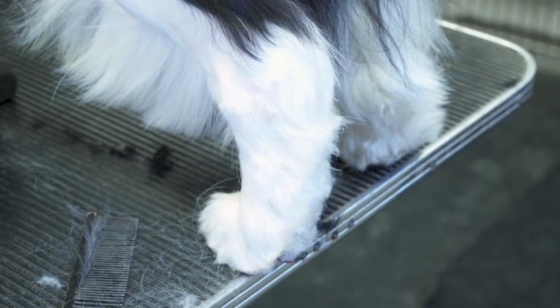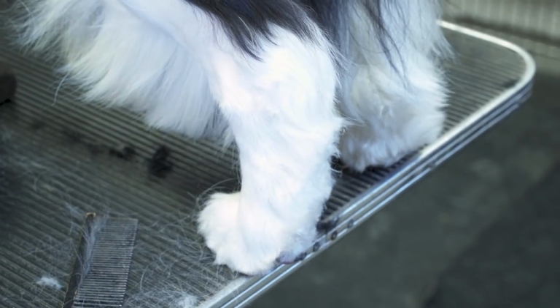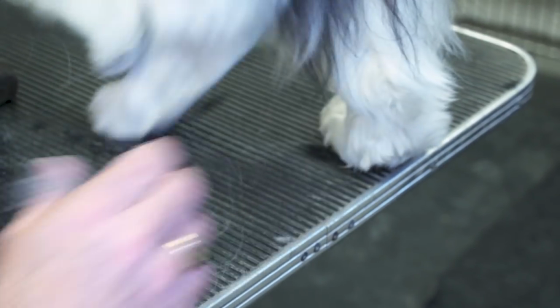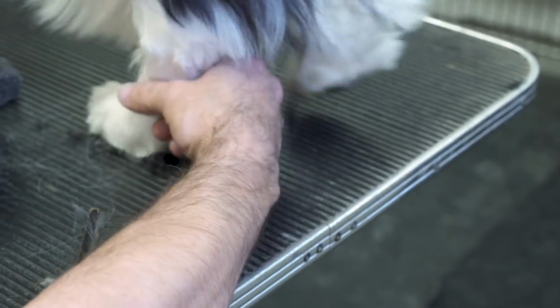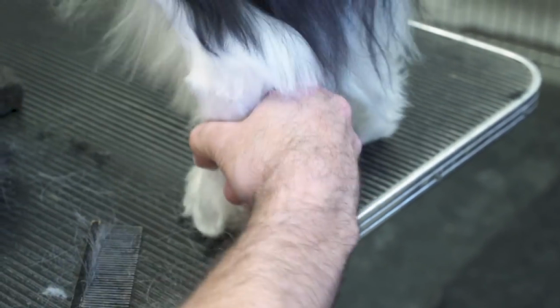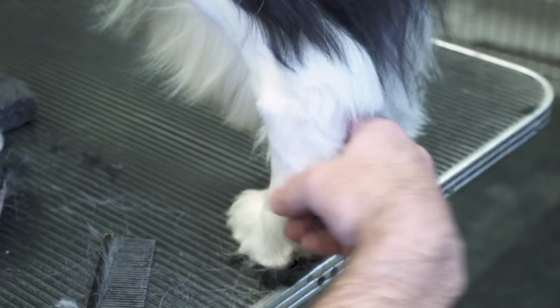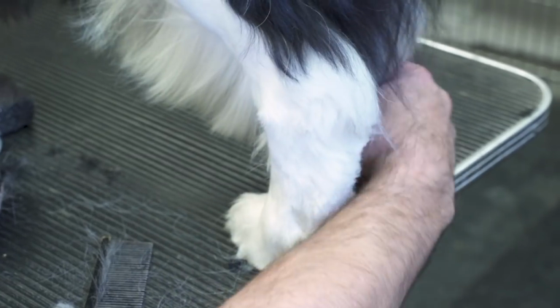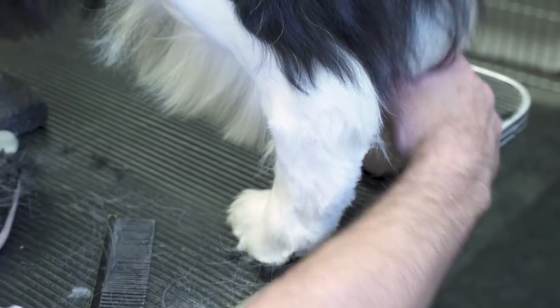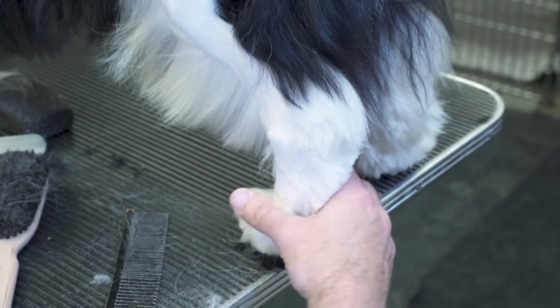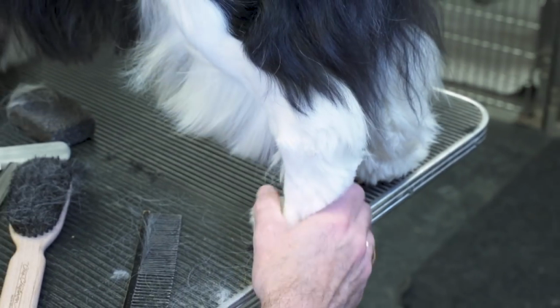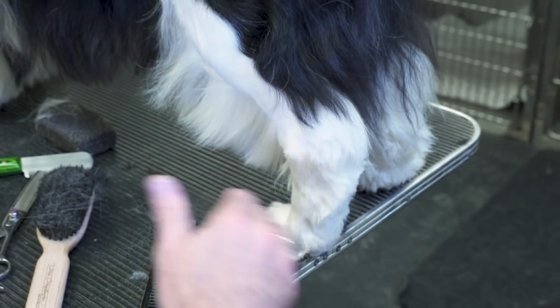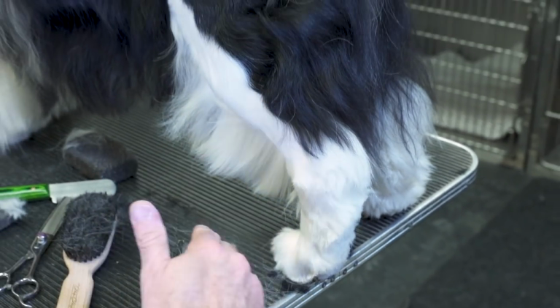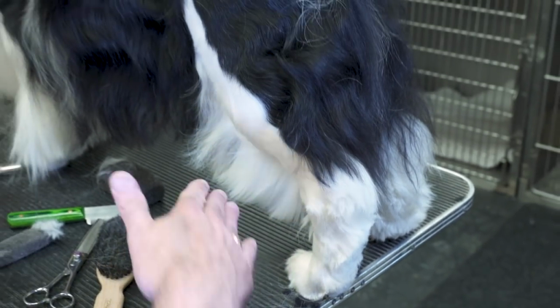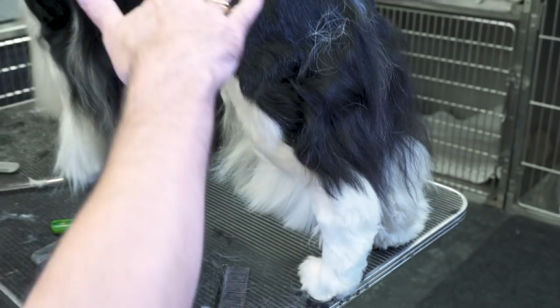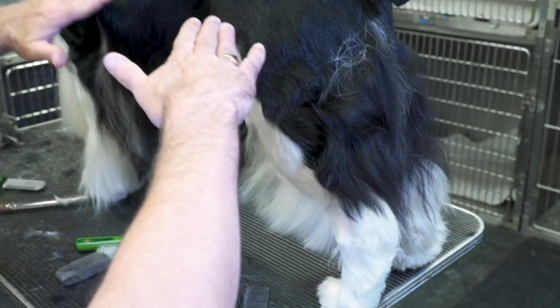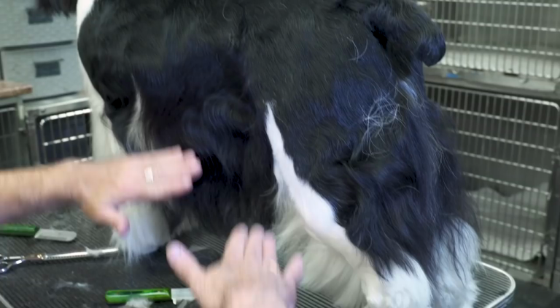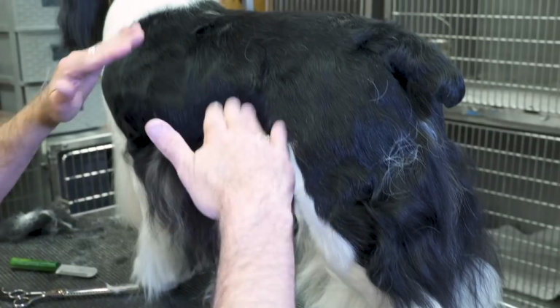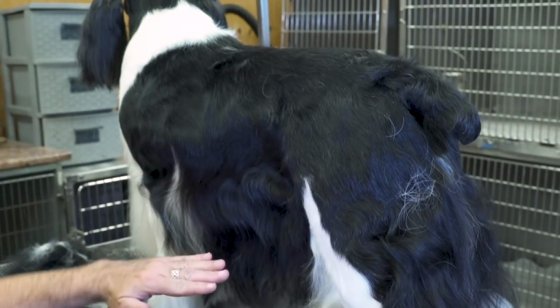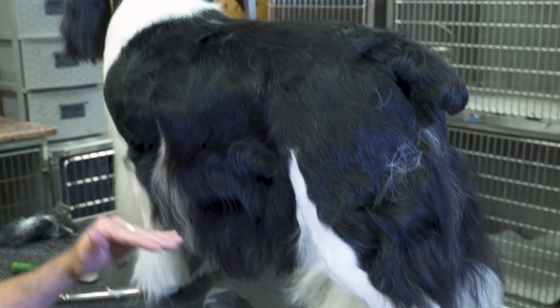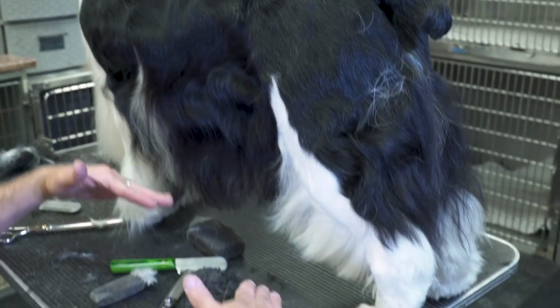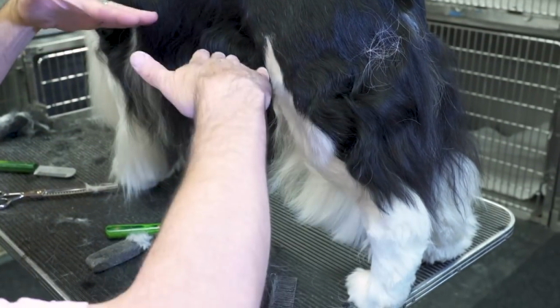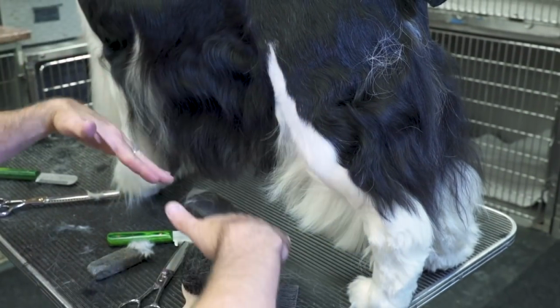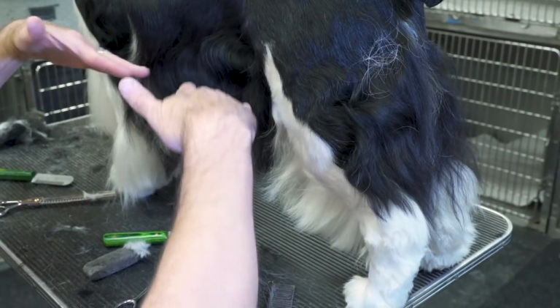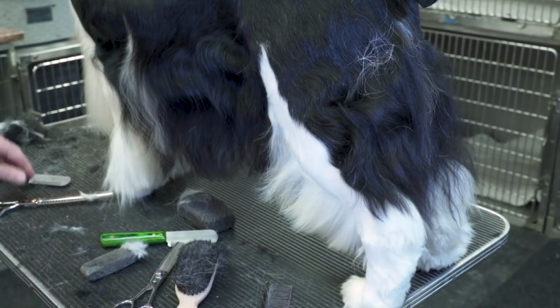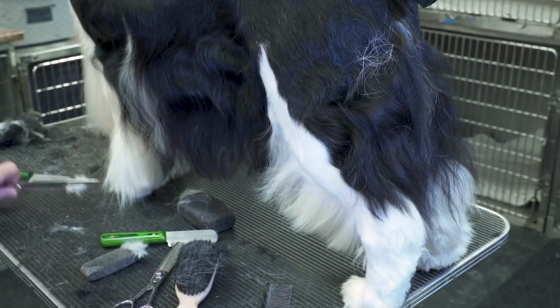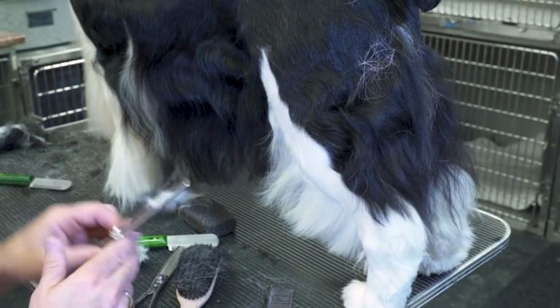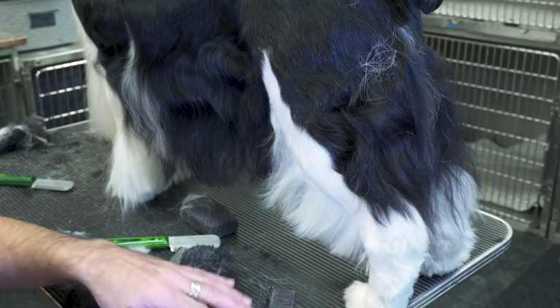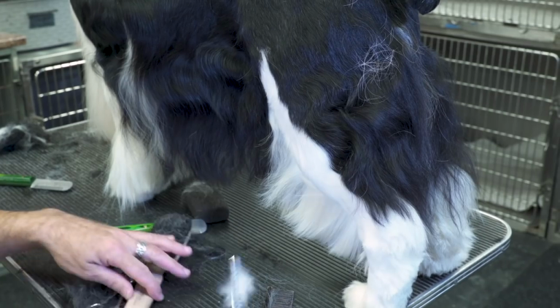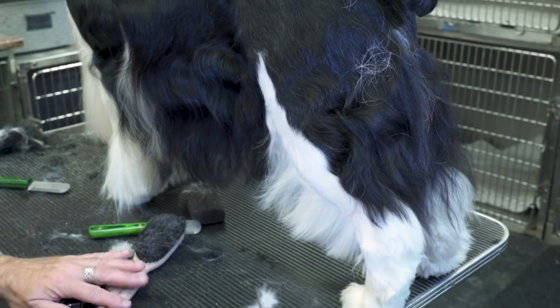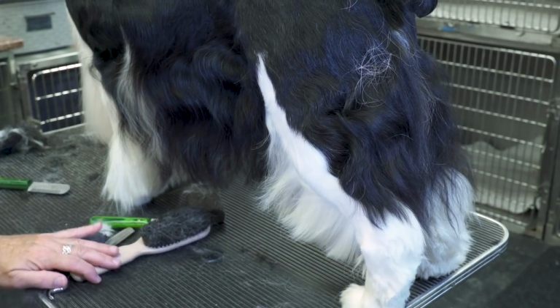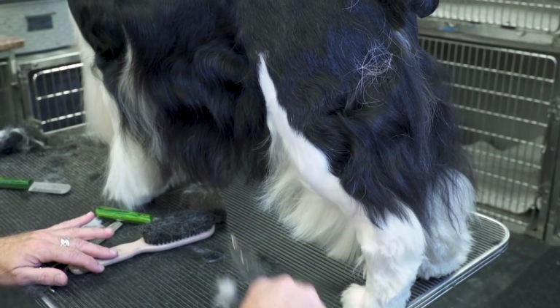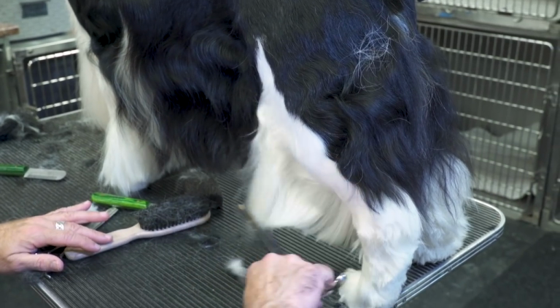You want to bring him off the ground to raise him up, which will eventually shorten his back. Because the more hair that comes to the ground, the lower he looks. So by raising his furnishings up, you will actually make him higher stationed, thus shorter back.